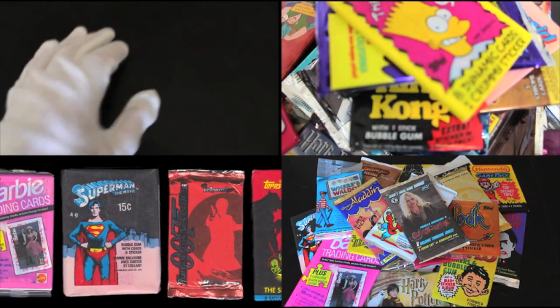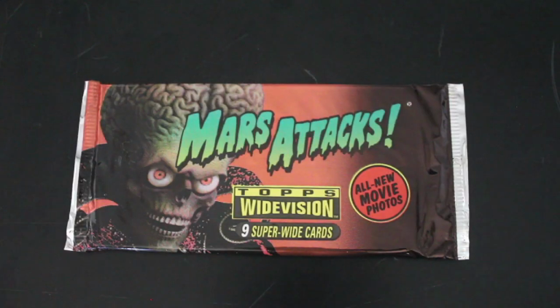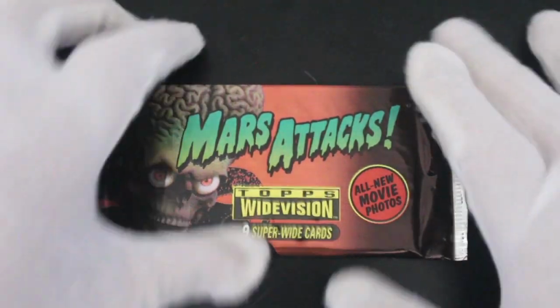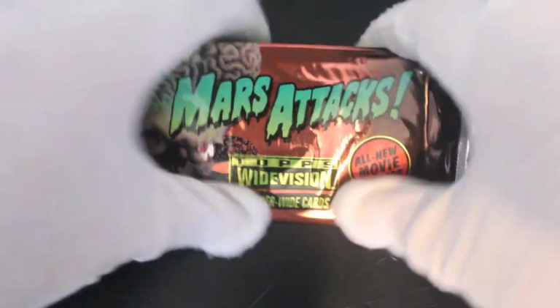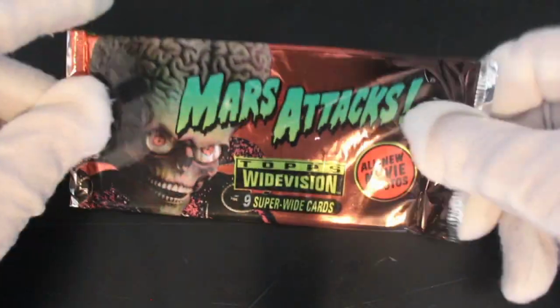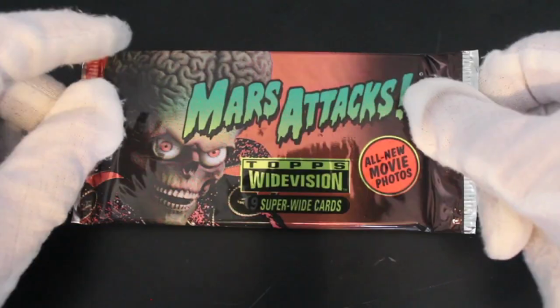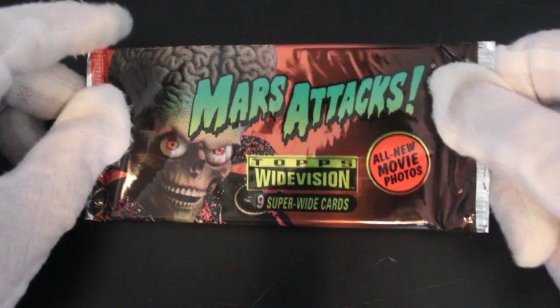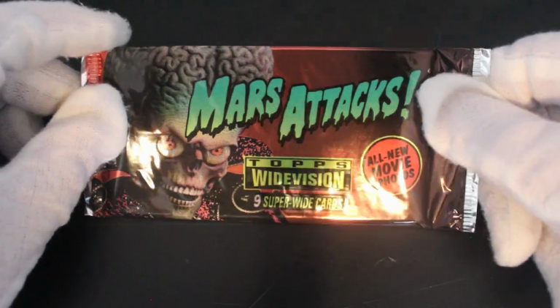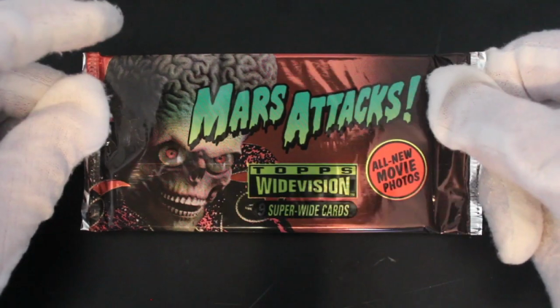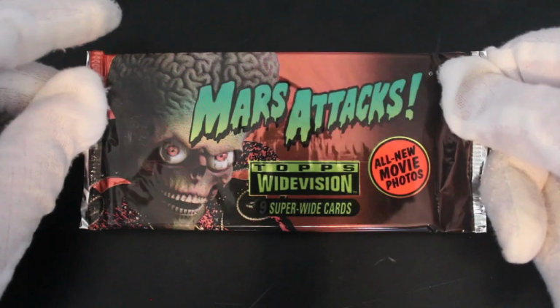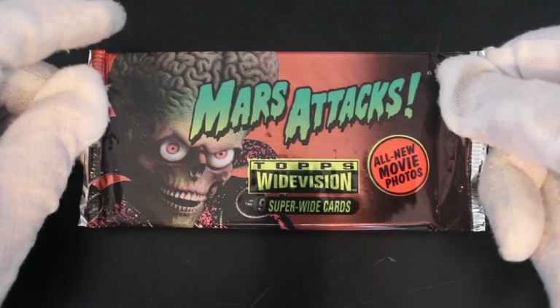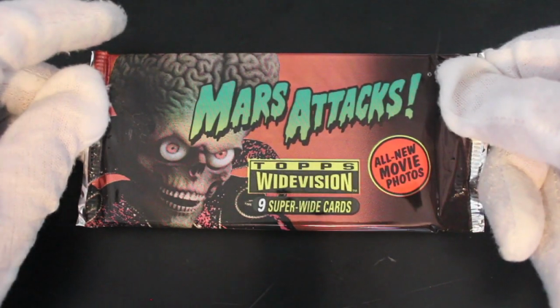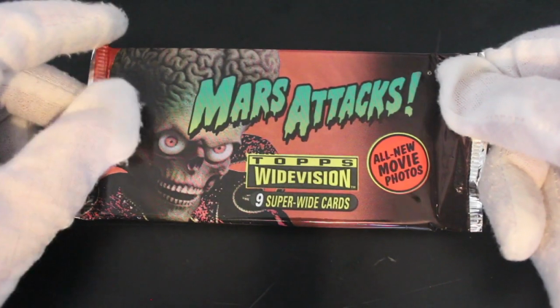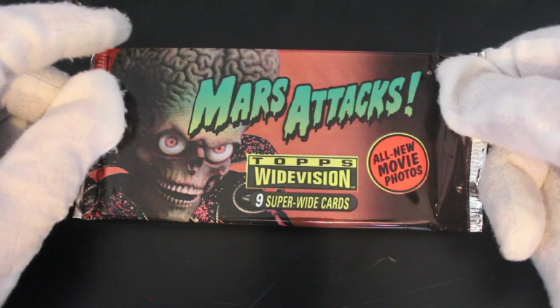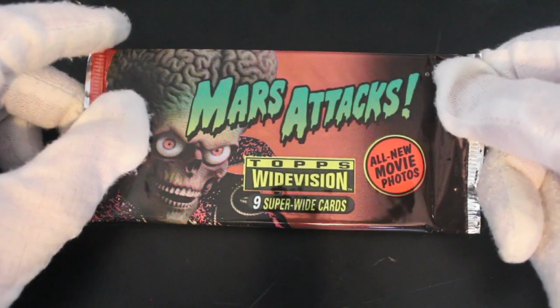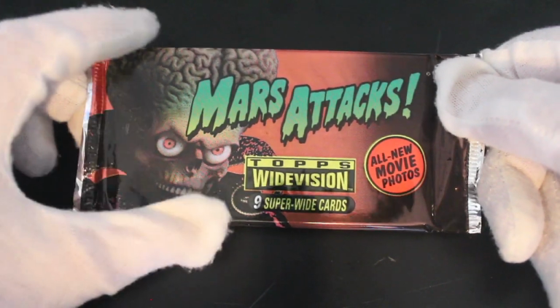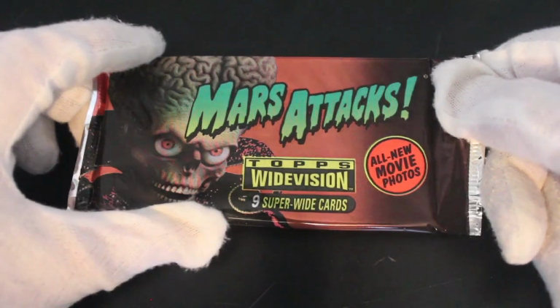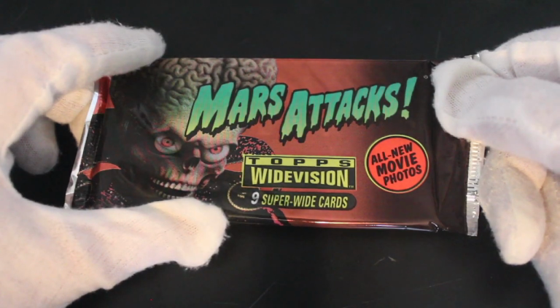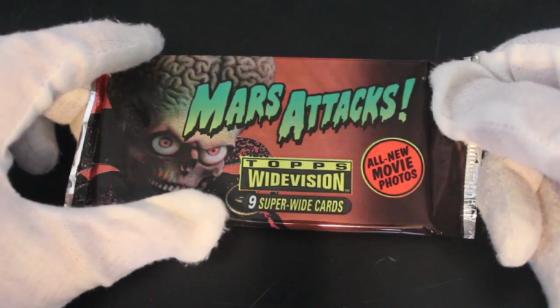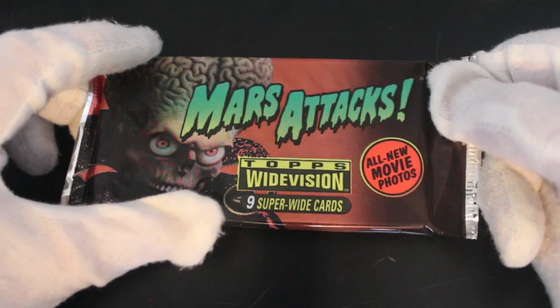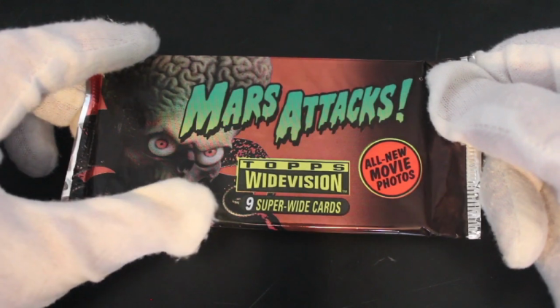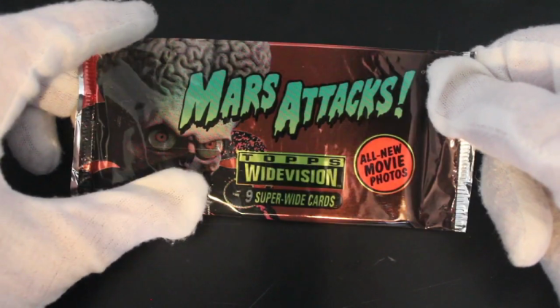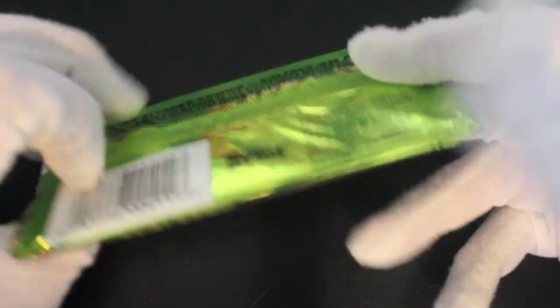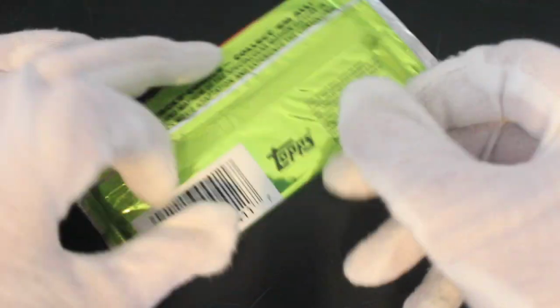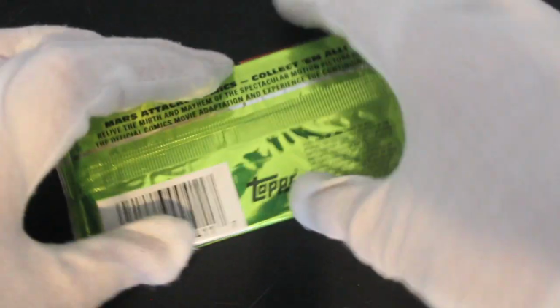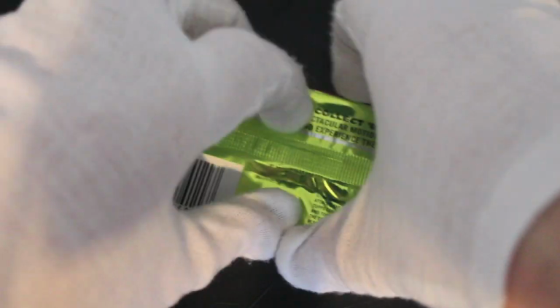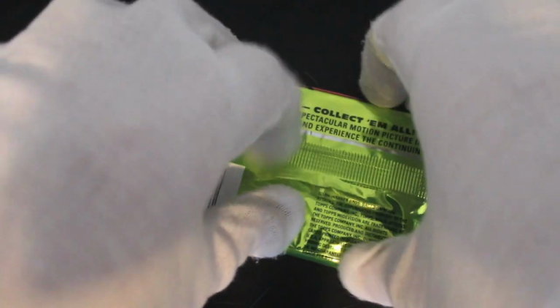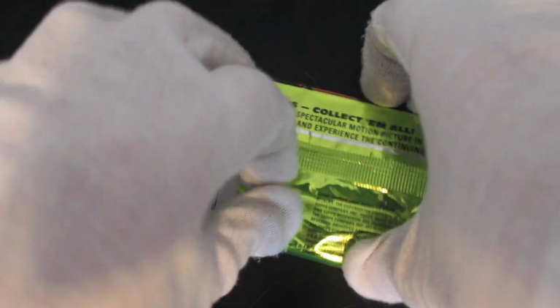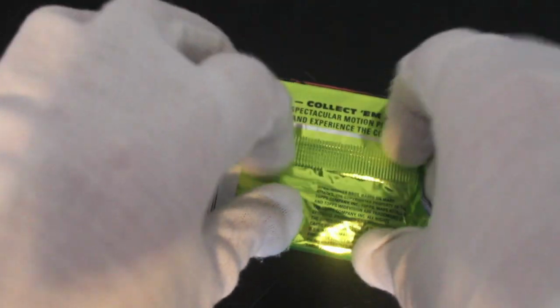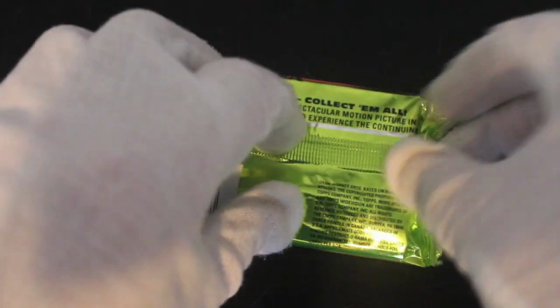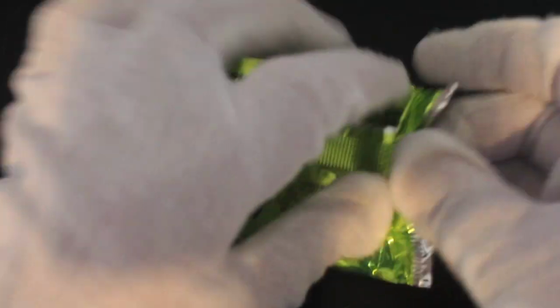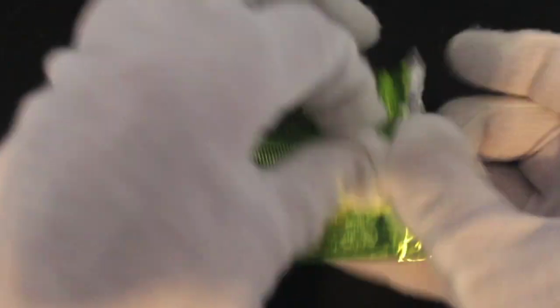Hello, it's me Trading Card Tony with another episode. Today we've got Mars Attacks — remember this, the Tim Burton film? Nine super white cards, all new movie photos. Let's see what we've got in here.